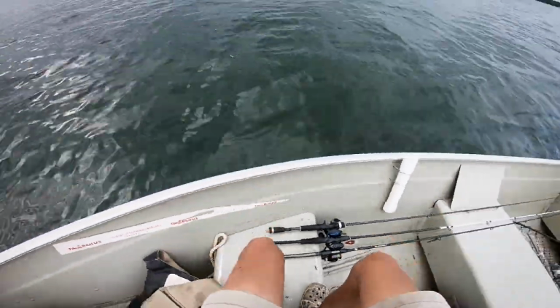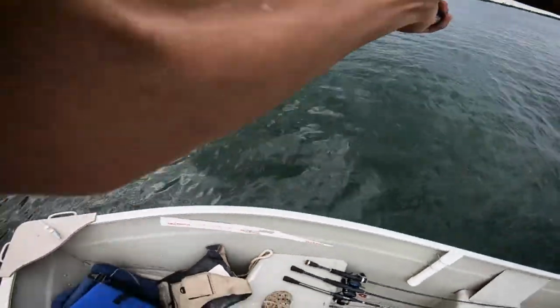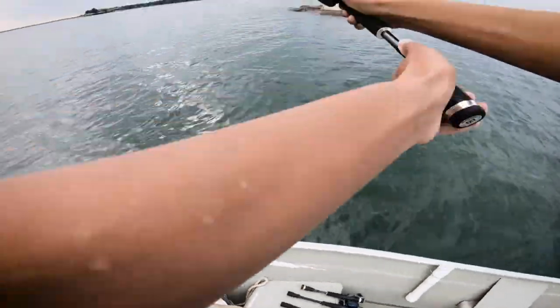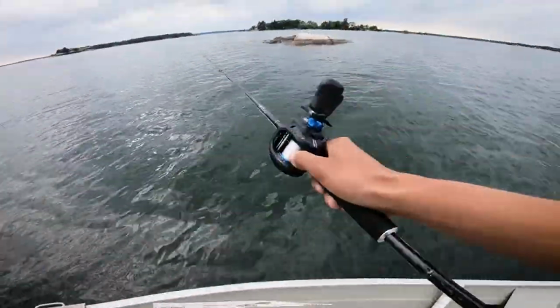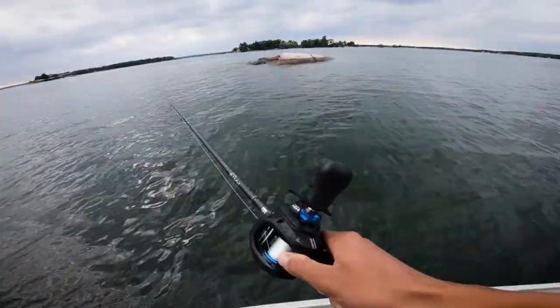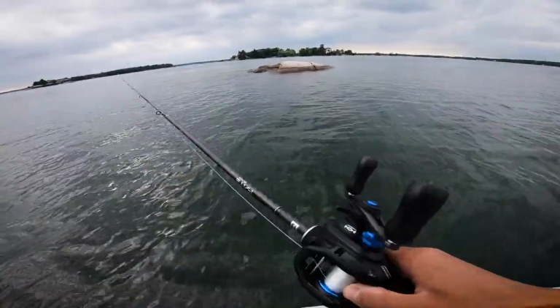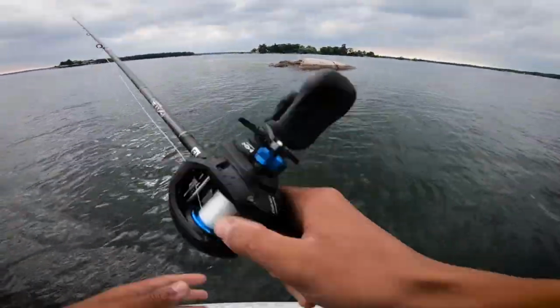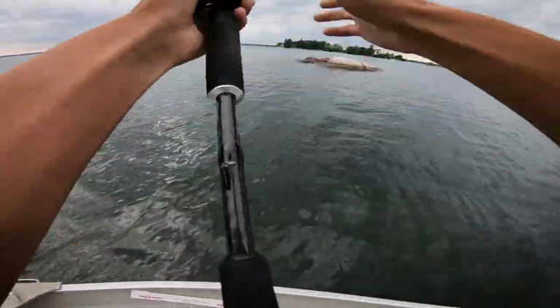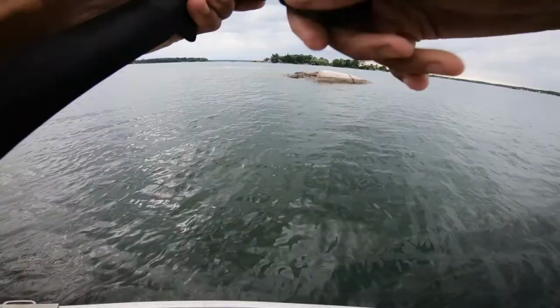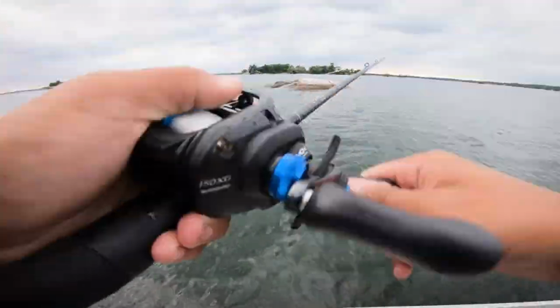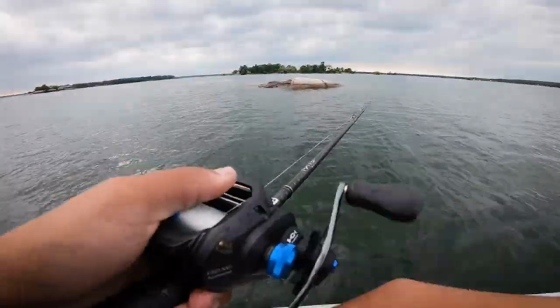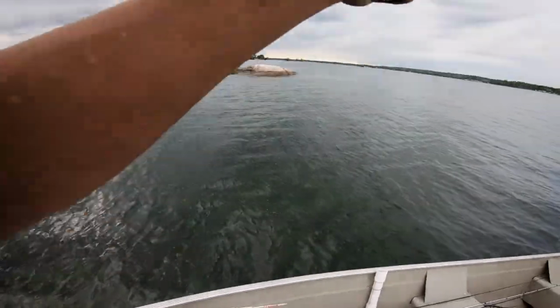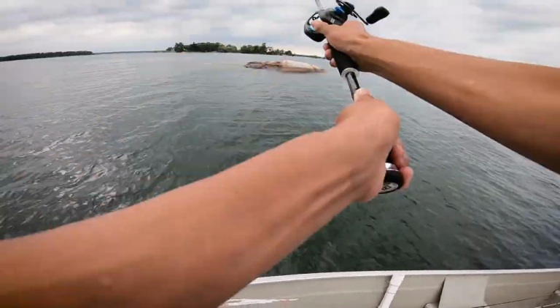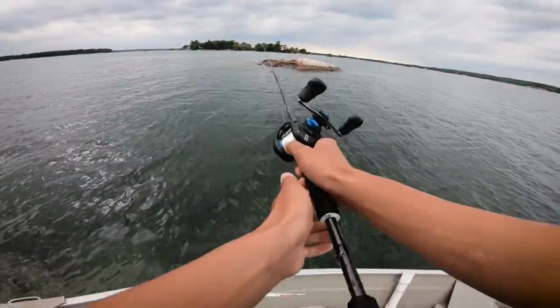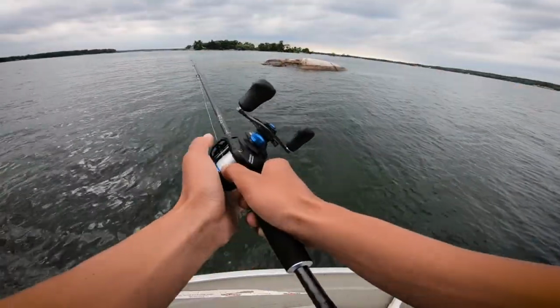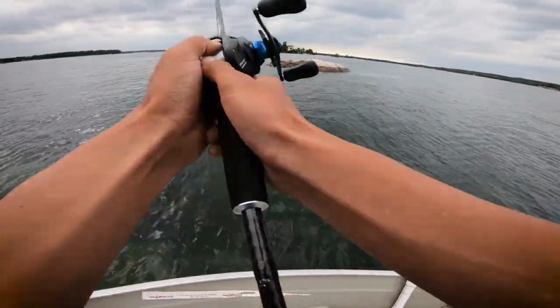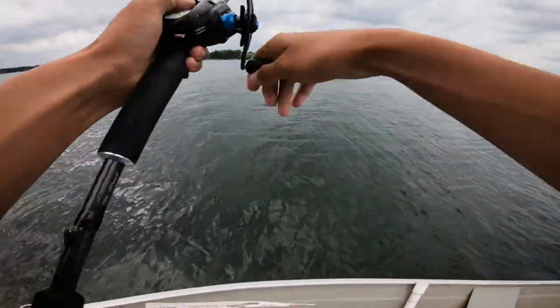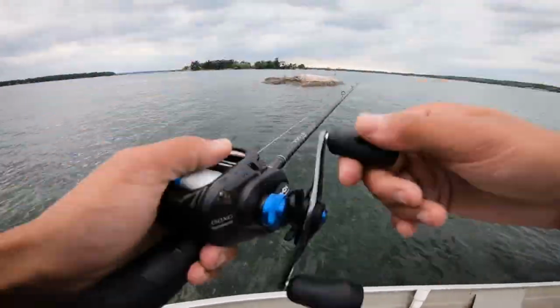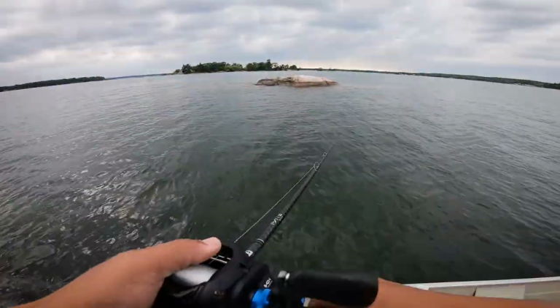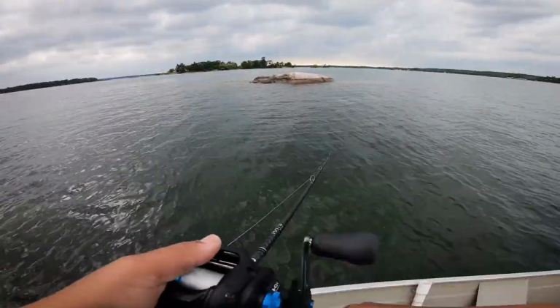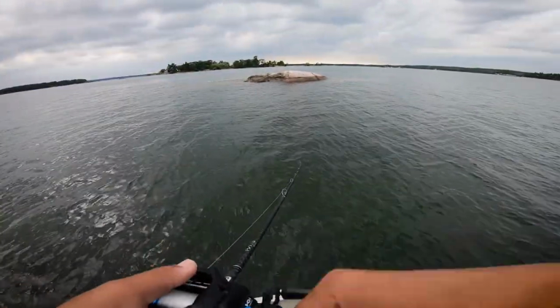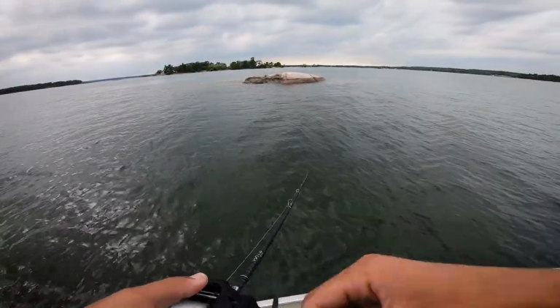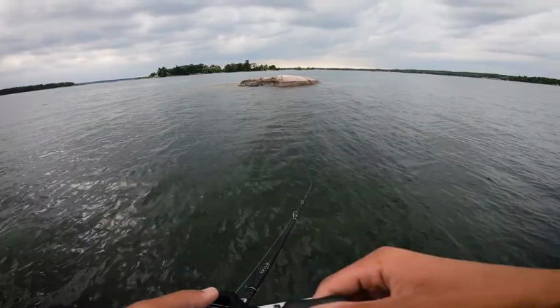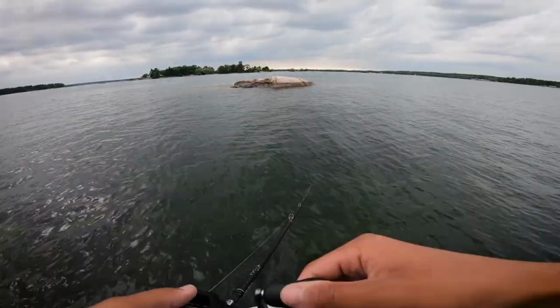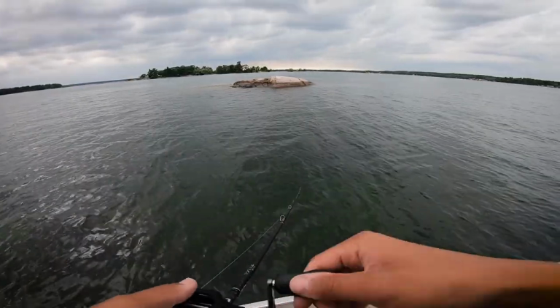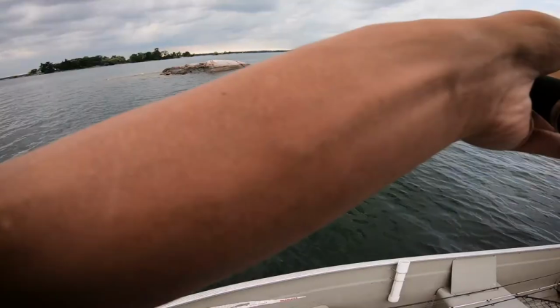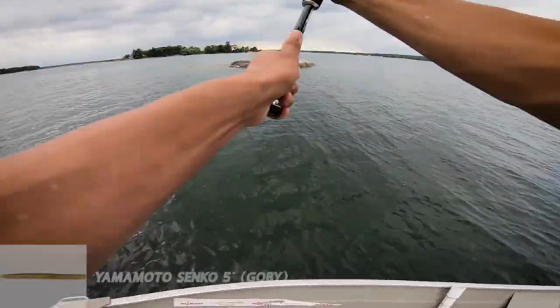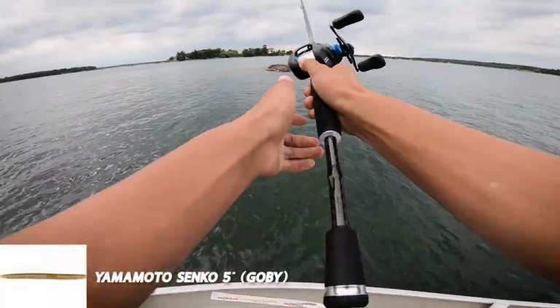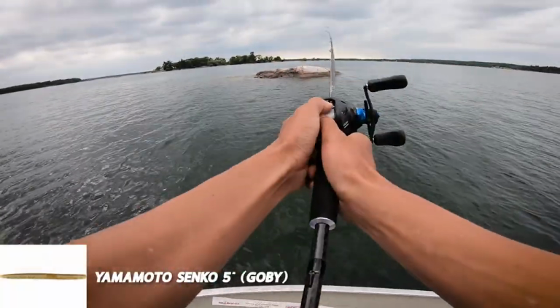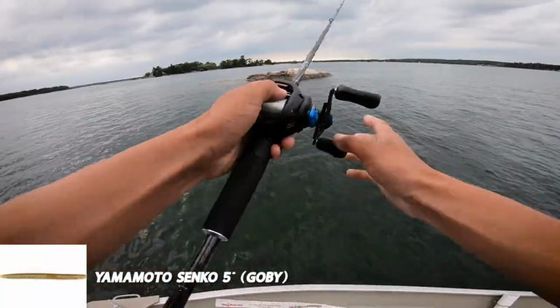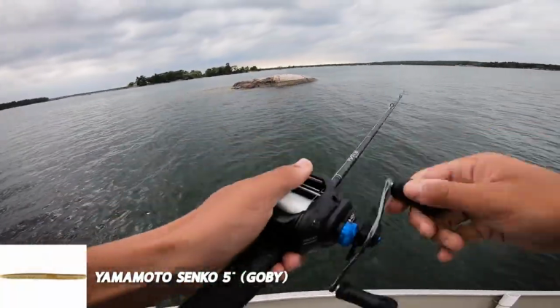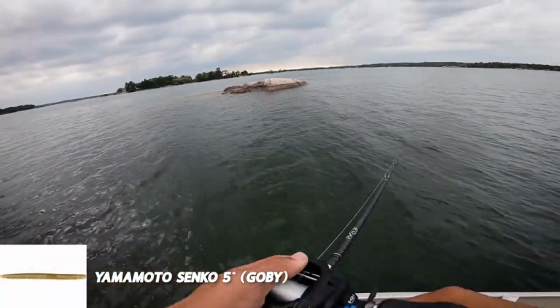We couldn't buy another bite off that one flat except for that one smallmouth. So we went up to this island and I spotted a rock that was positioned perfectly — when the wind was hitting it, there was a slack pool behind it. I cast my Senko straight into that slack pool and this happened.